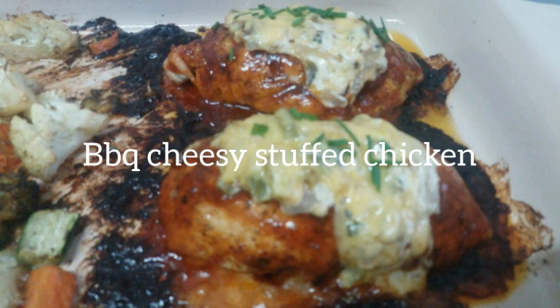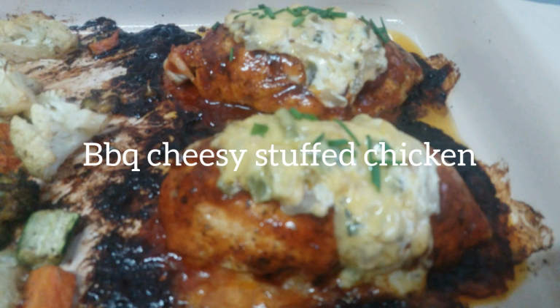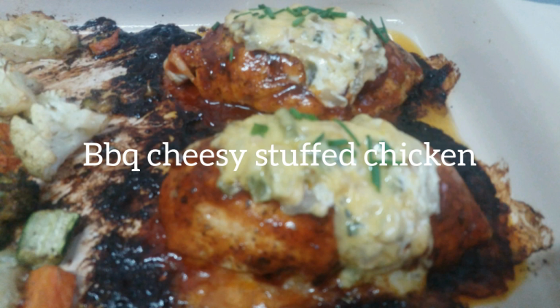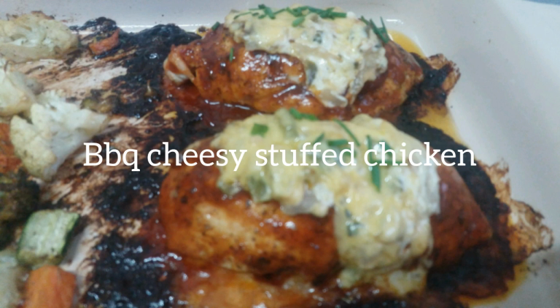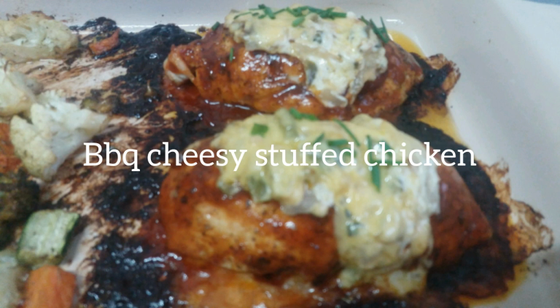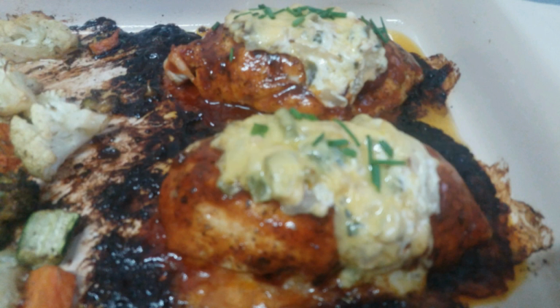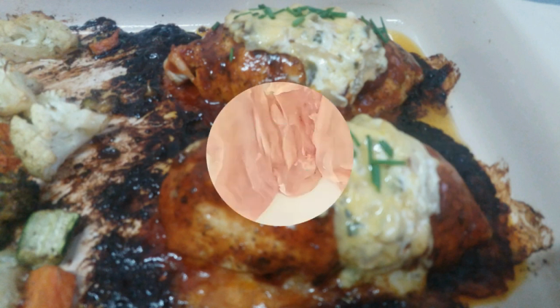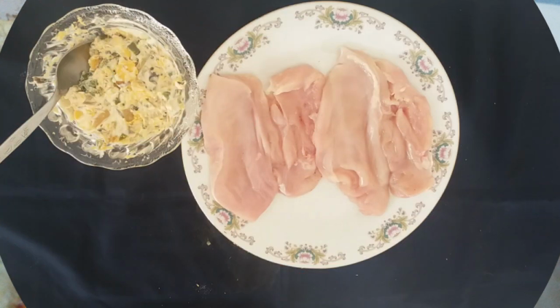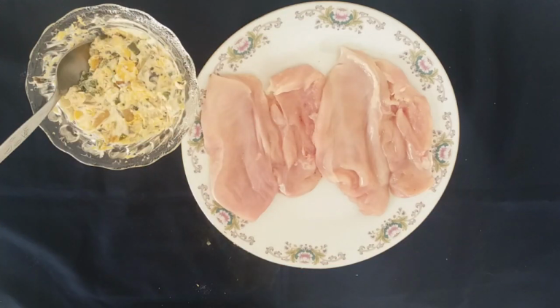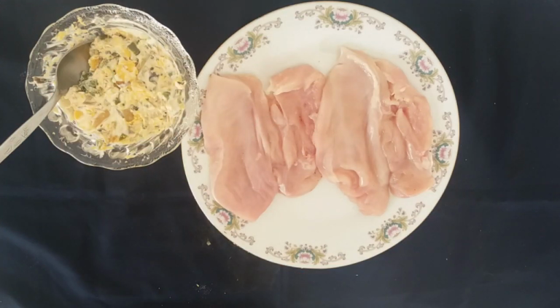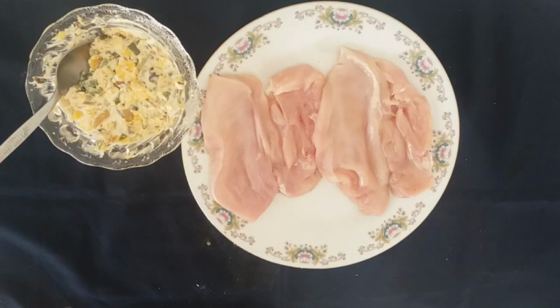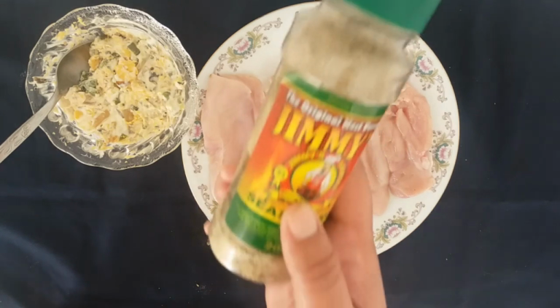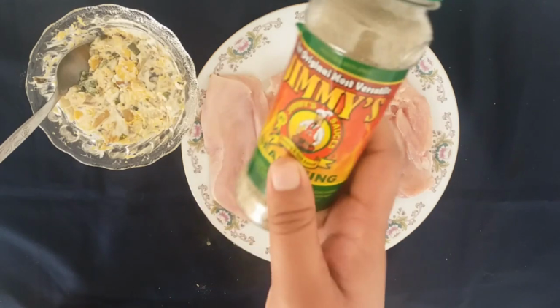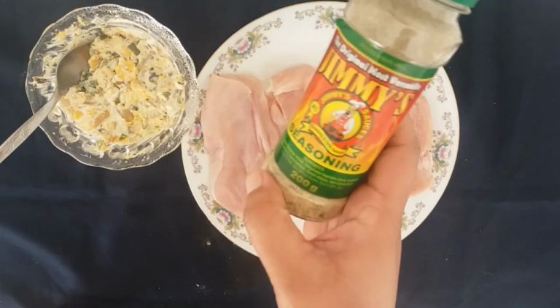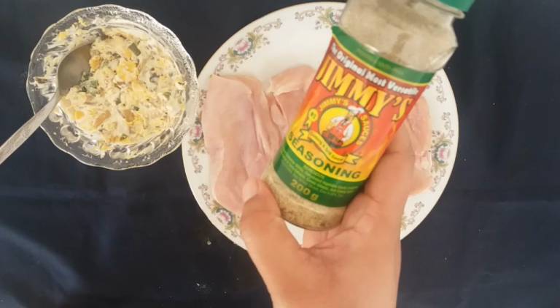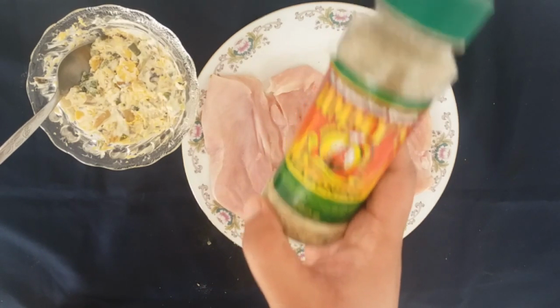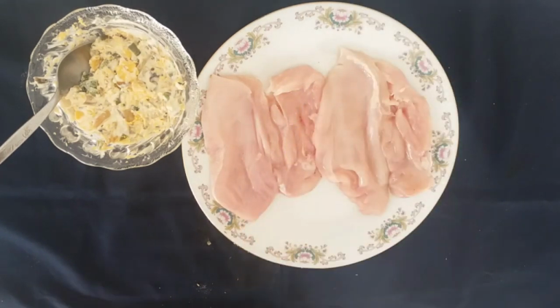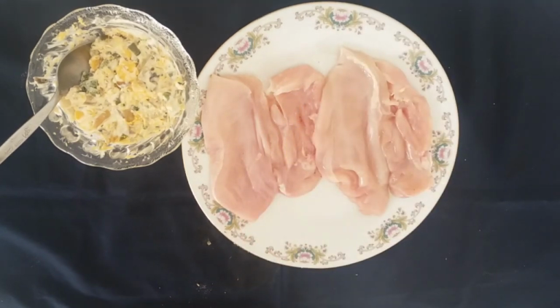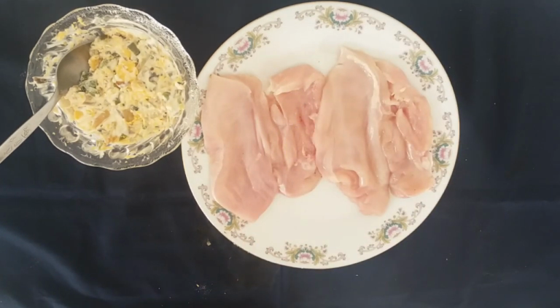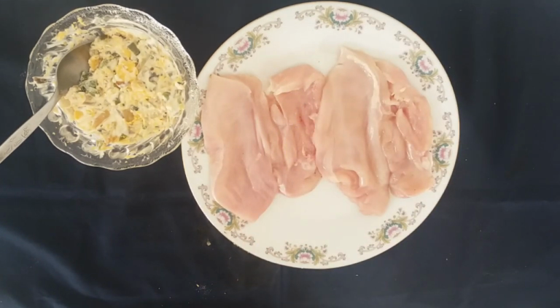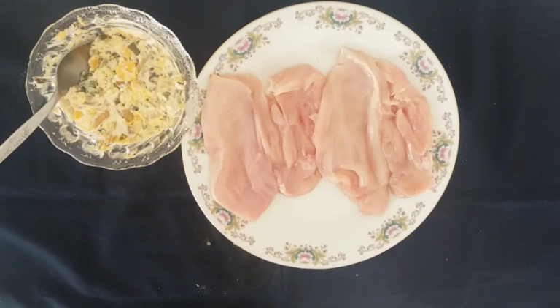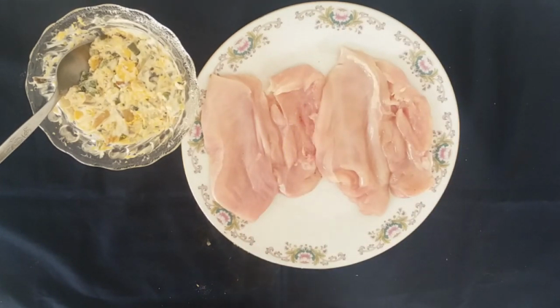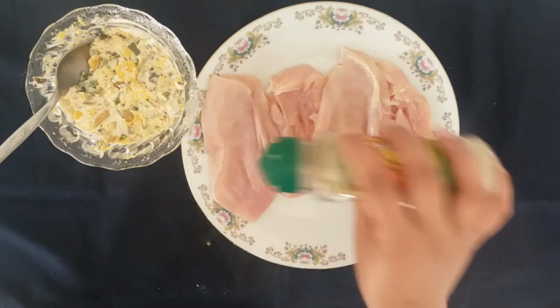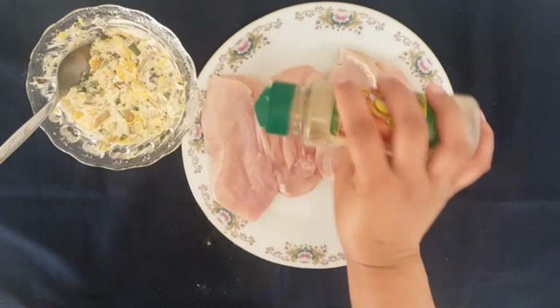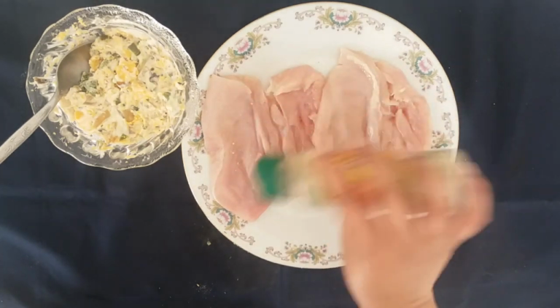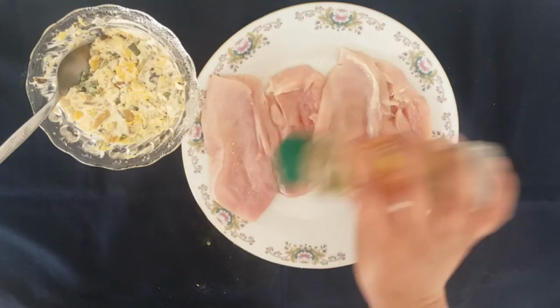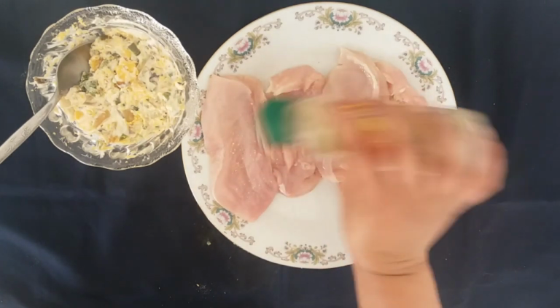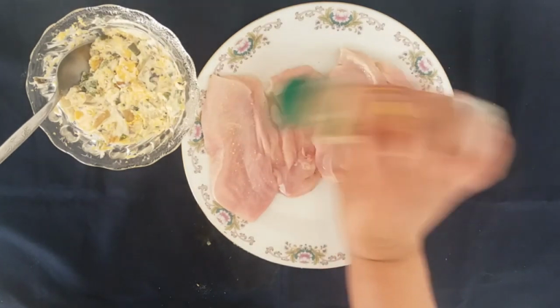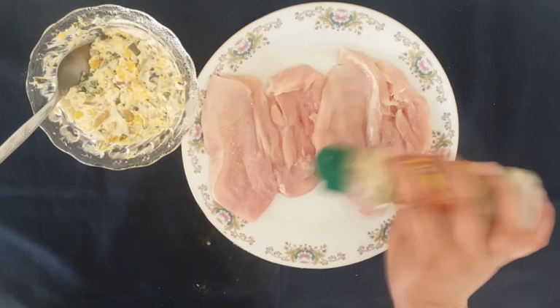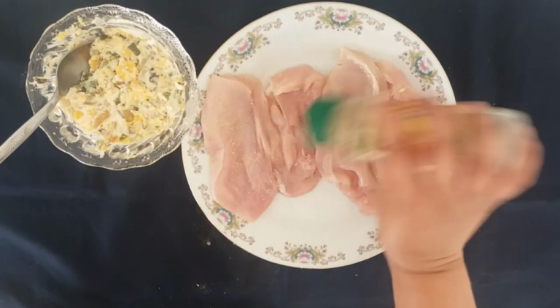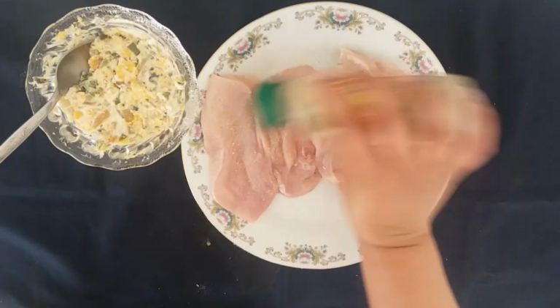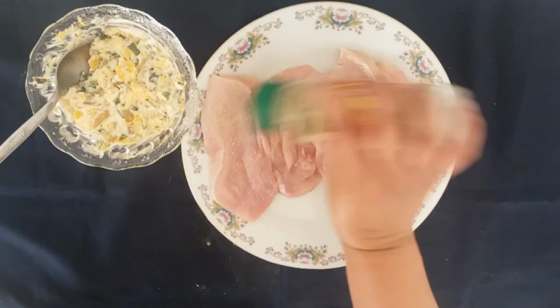I start off by cutting two chicken breasts down the middle but not fully through. You want it to still be able to flip over and enclose the filling you're going to insert. I start with some Jimmy's garlic seasoning and season the chicken well.